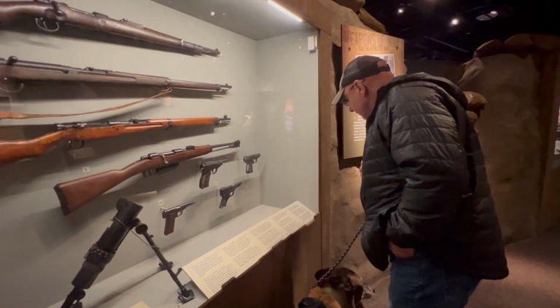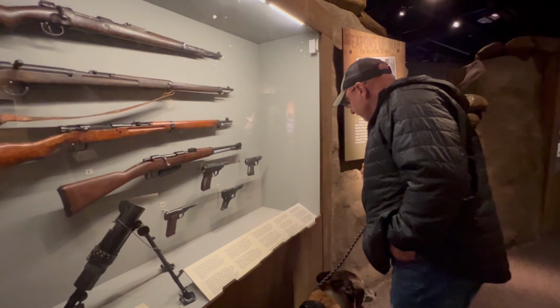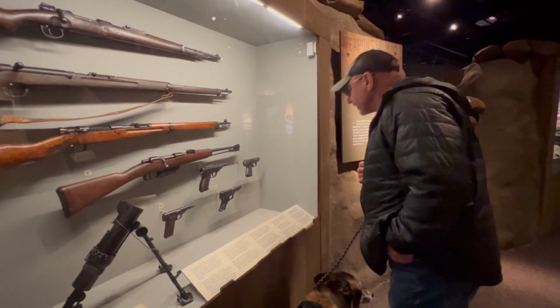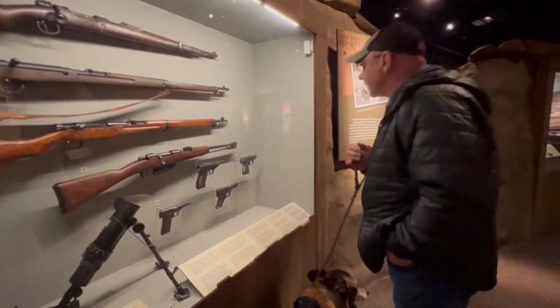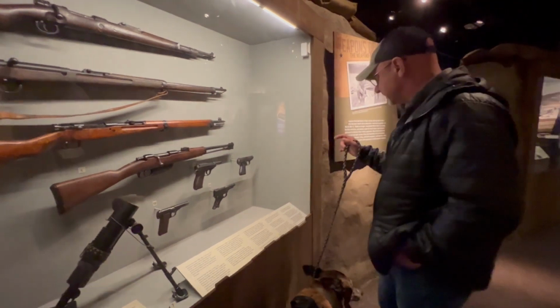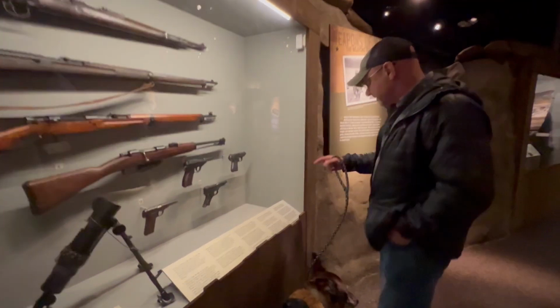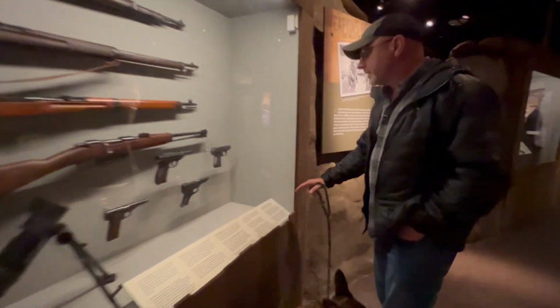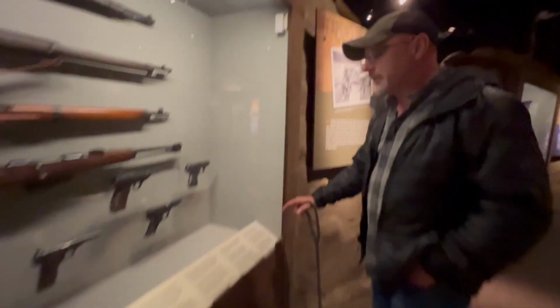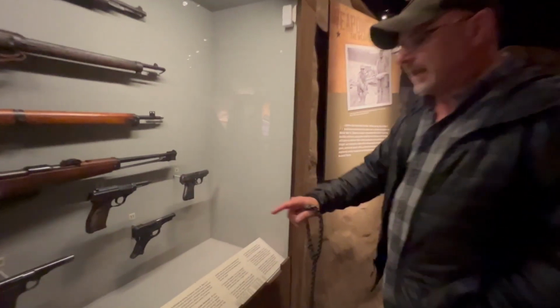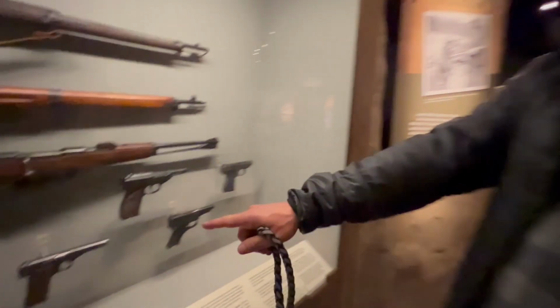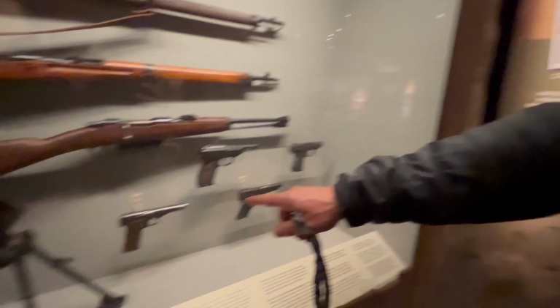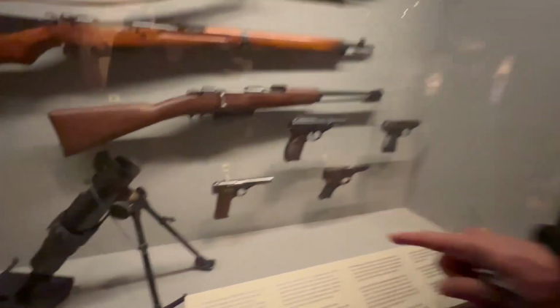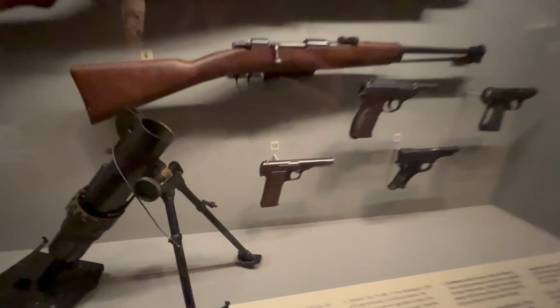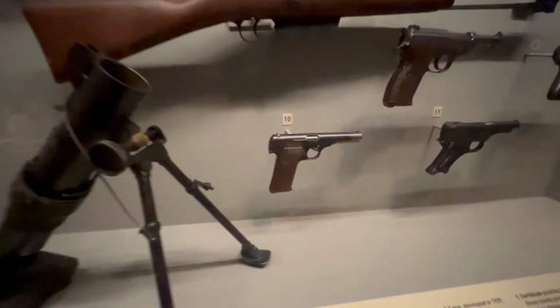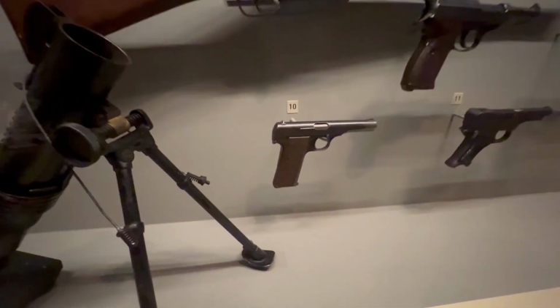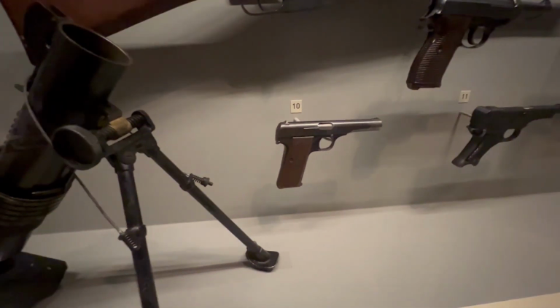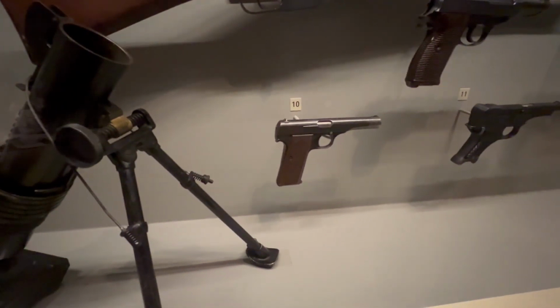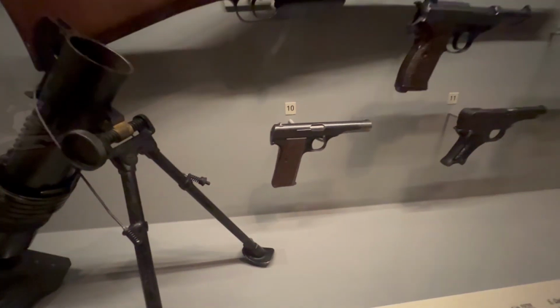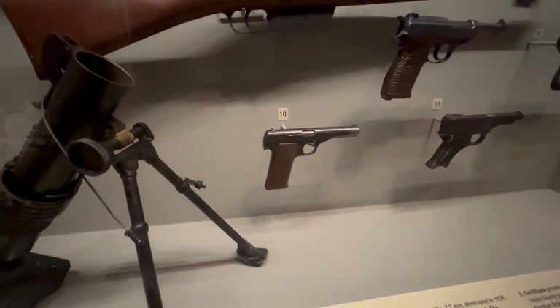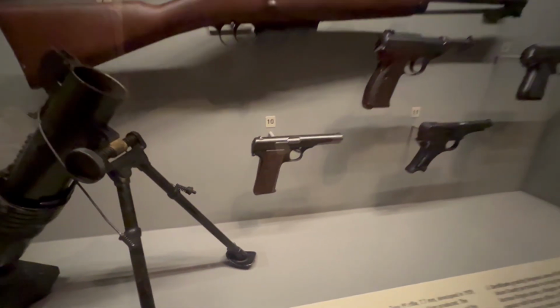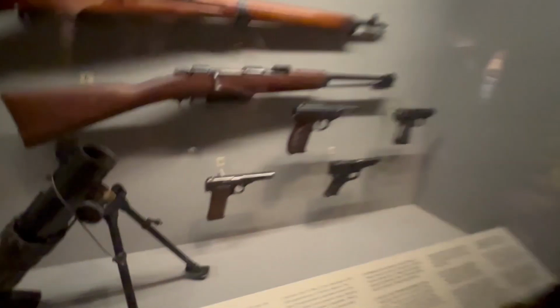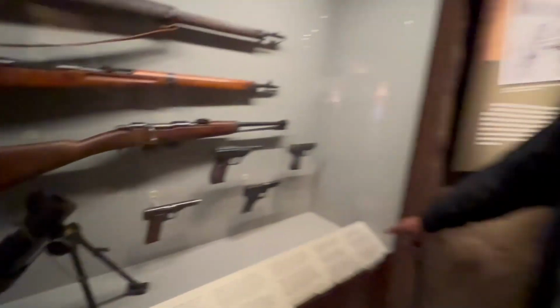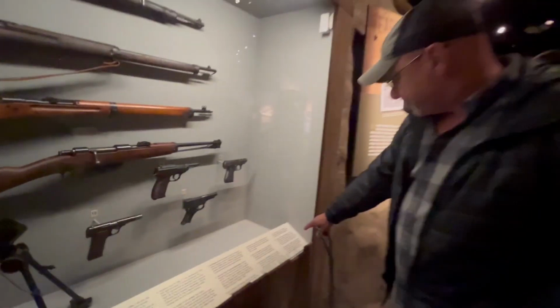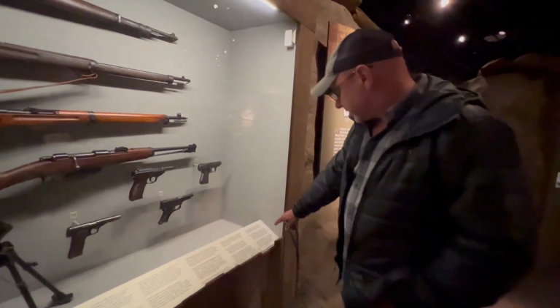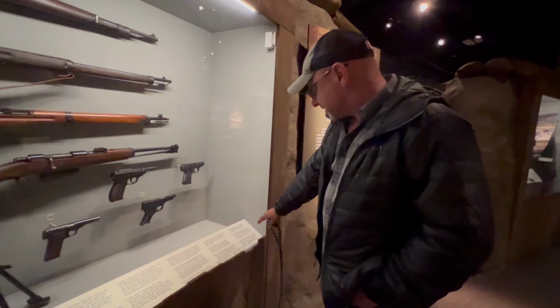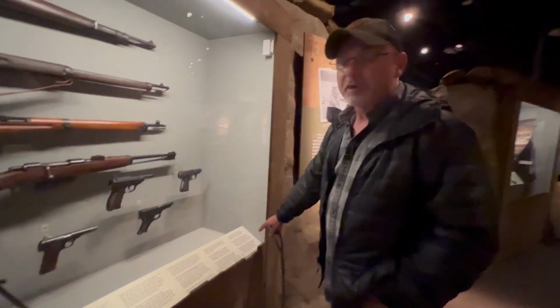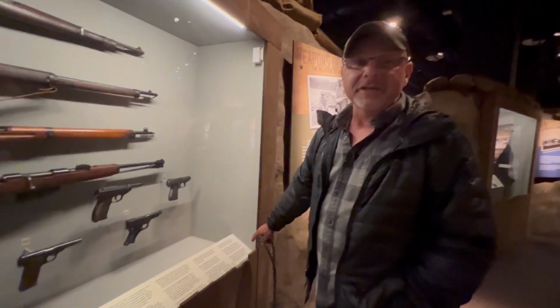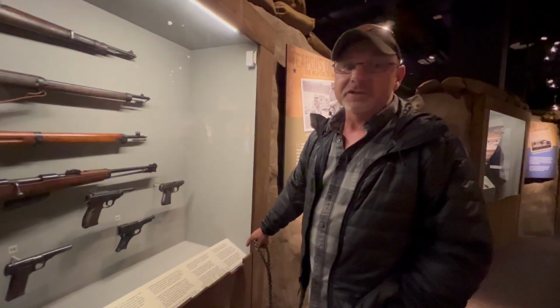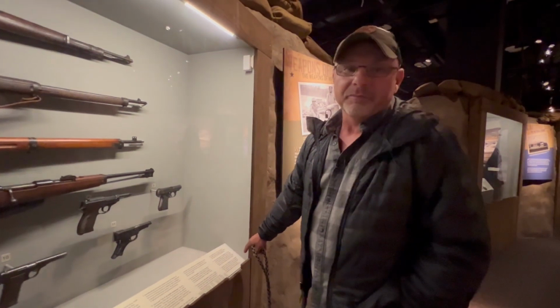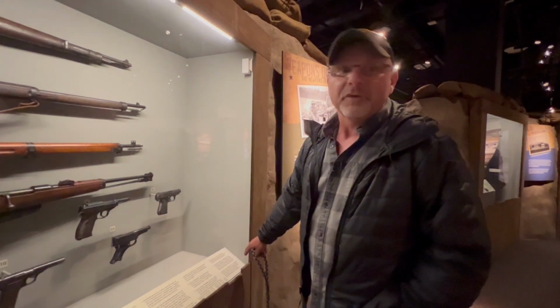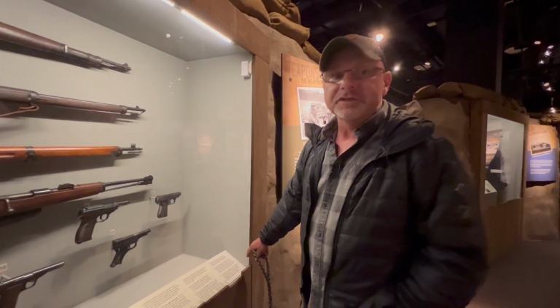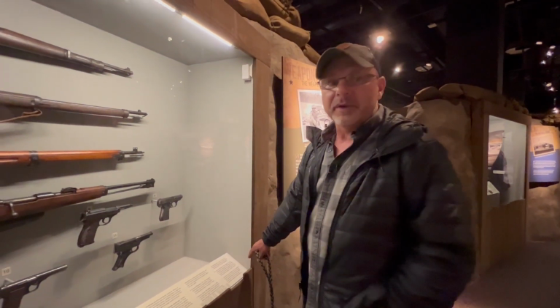German FN model — that's interesting right there. FN is Fabrique Nationale, it's a Belgian company. But the Nazis overran the factories and made their own guns while they were there.